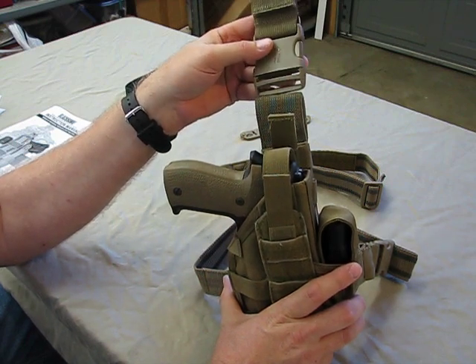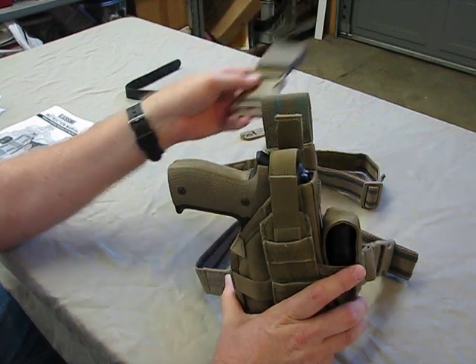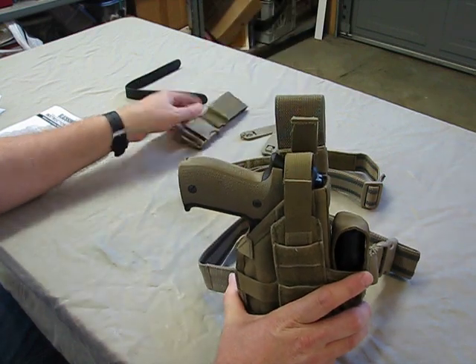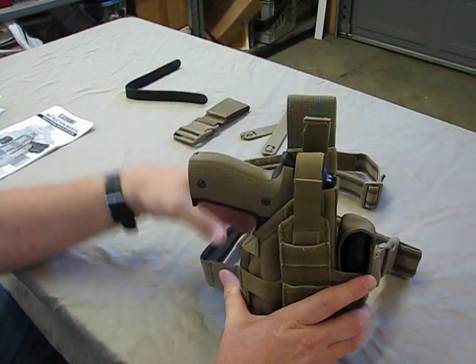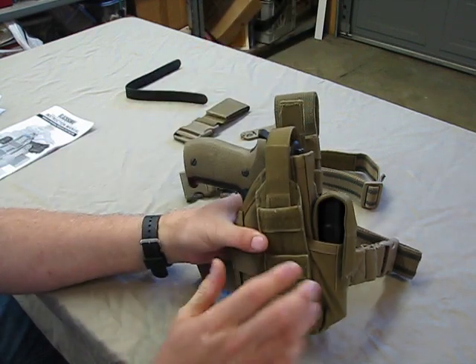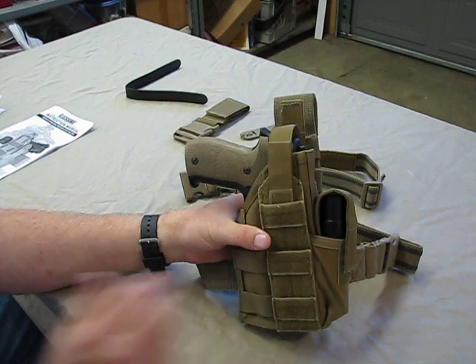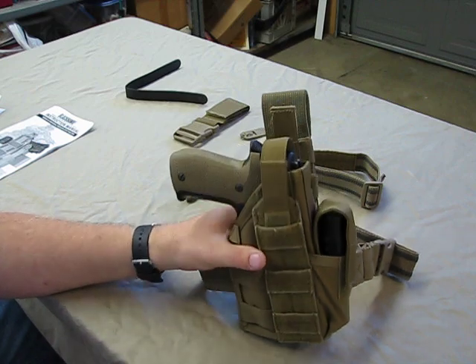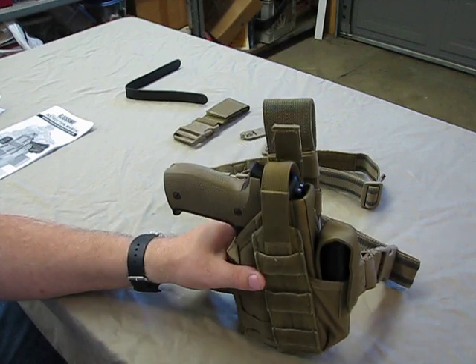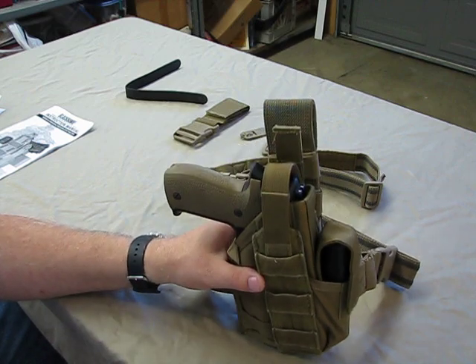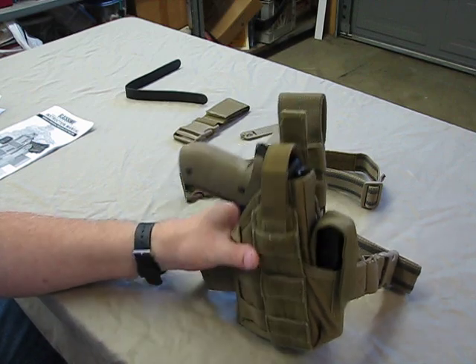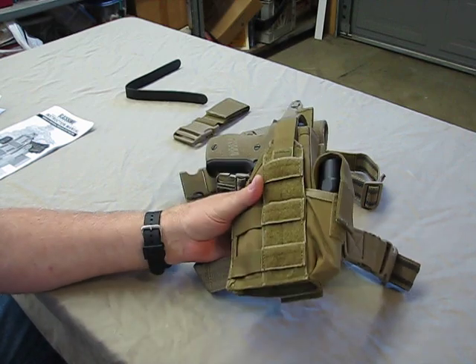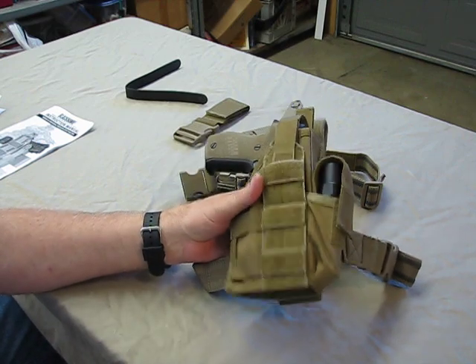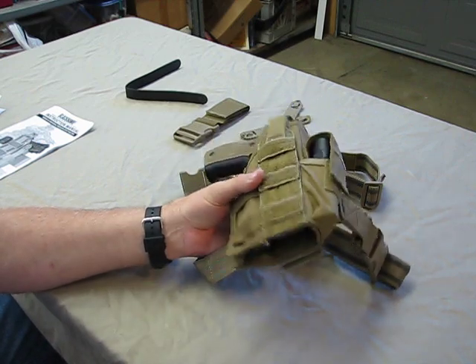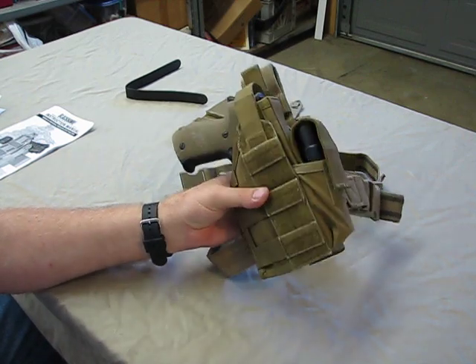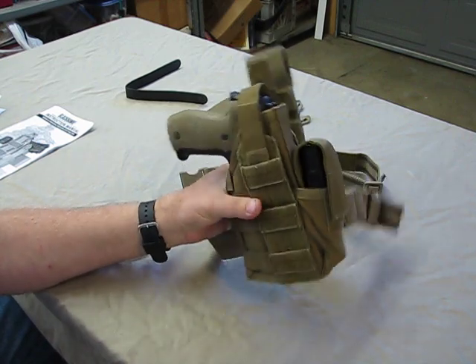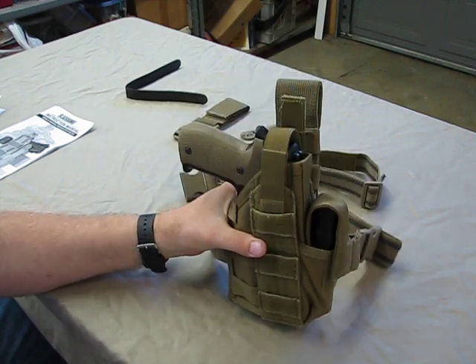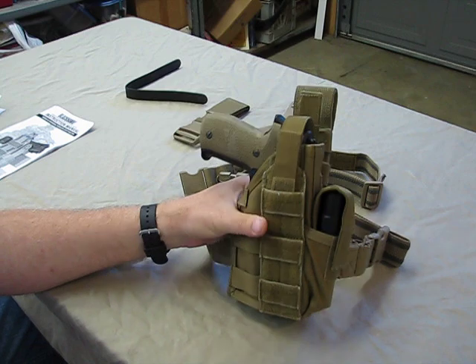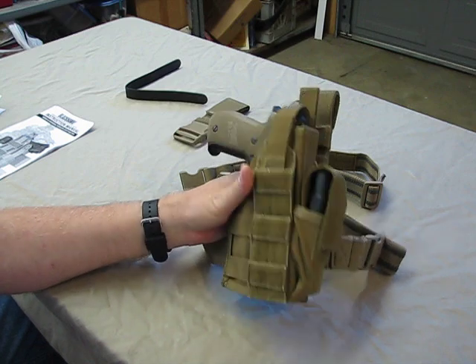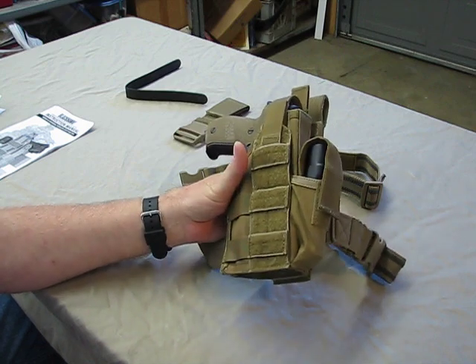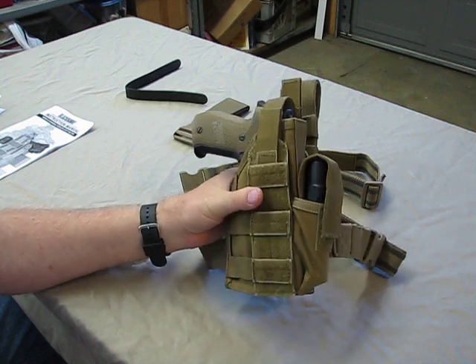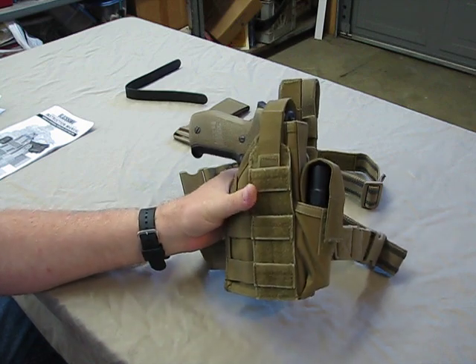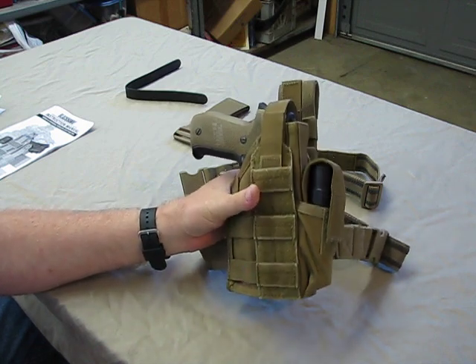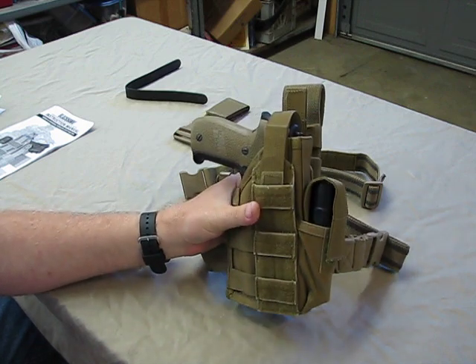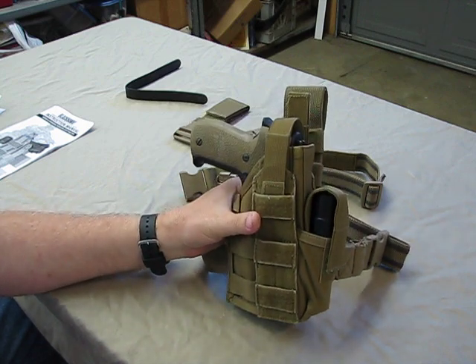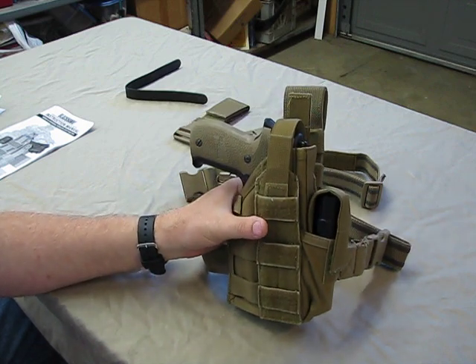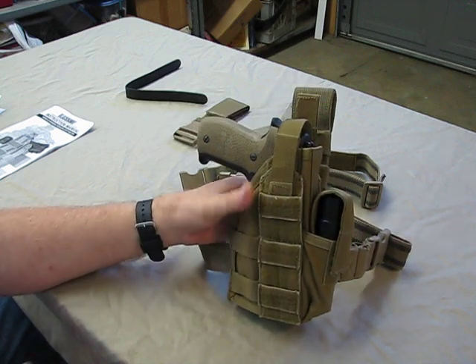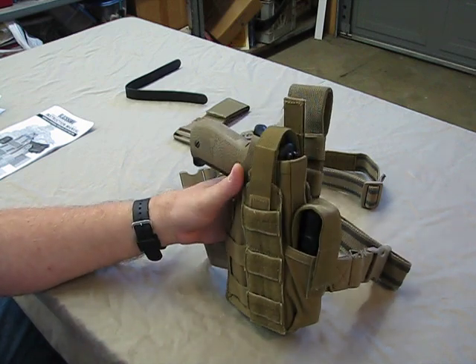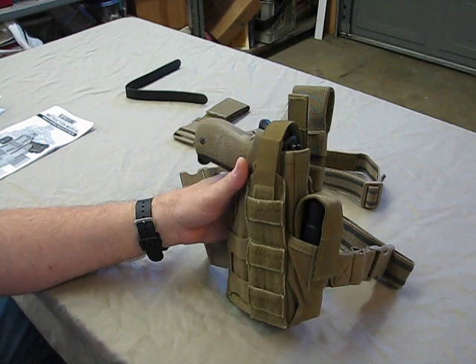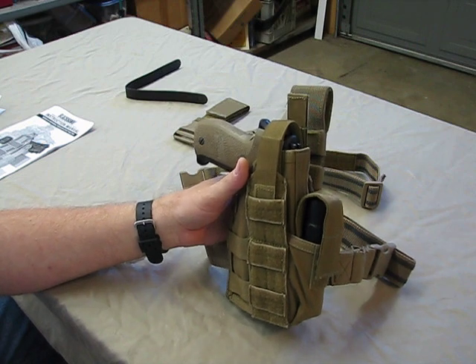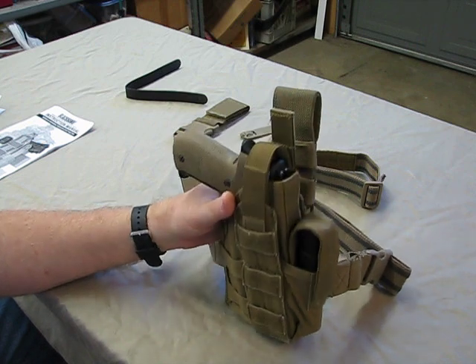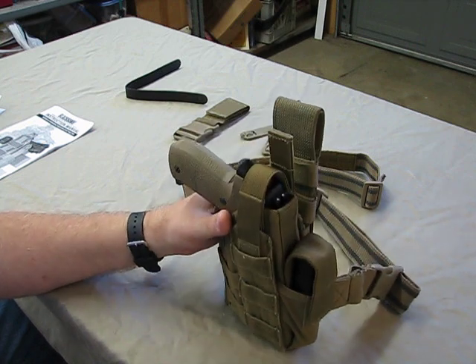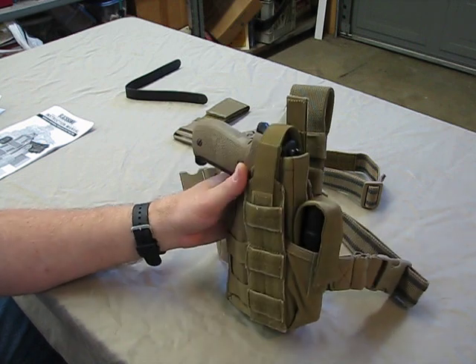The holster retails for about $106. I picked it up for about $75 at Optics Planet. Prices can change — everything's going up.